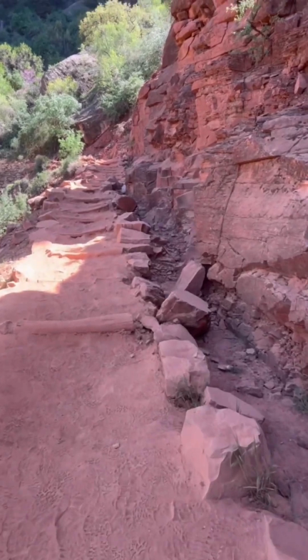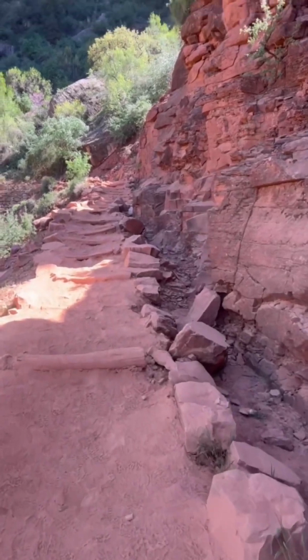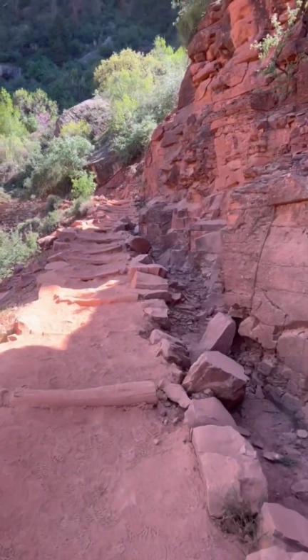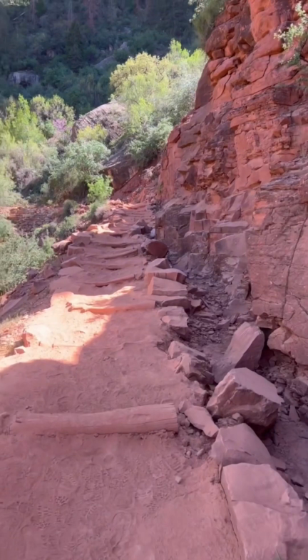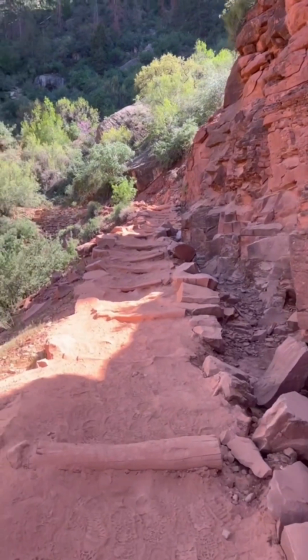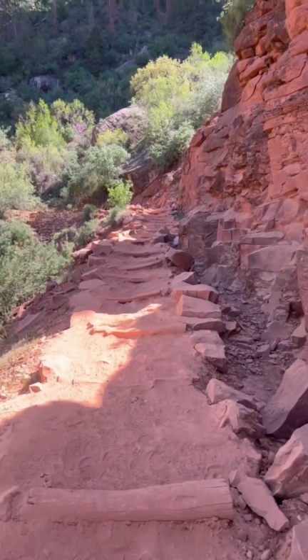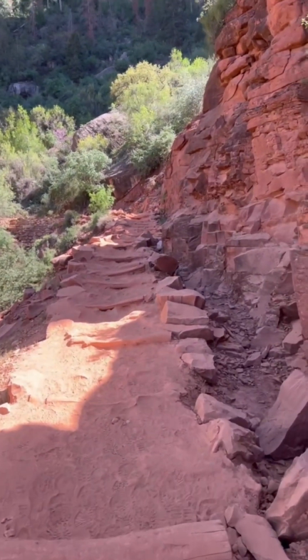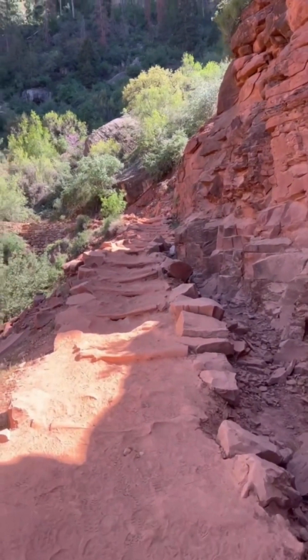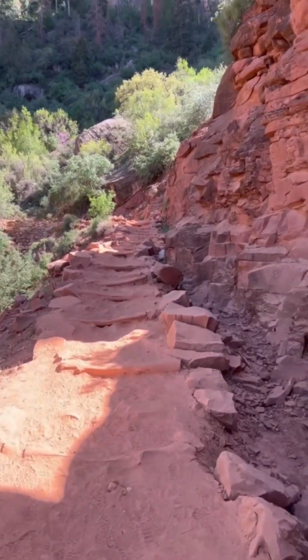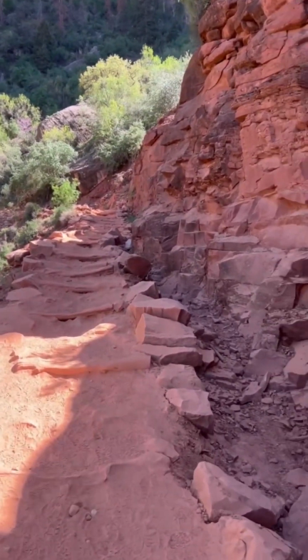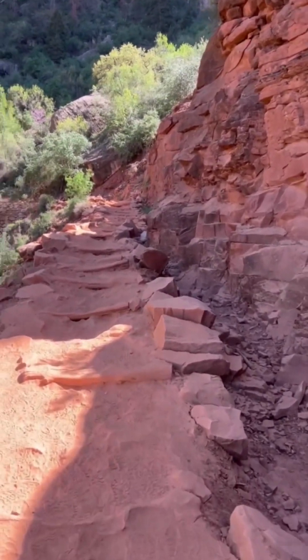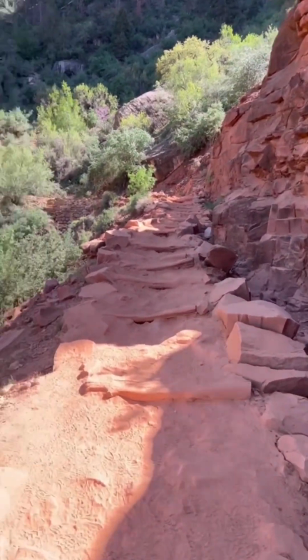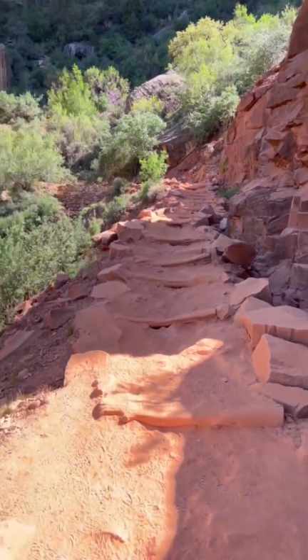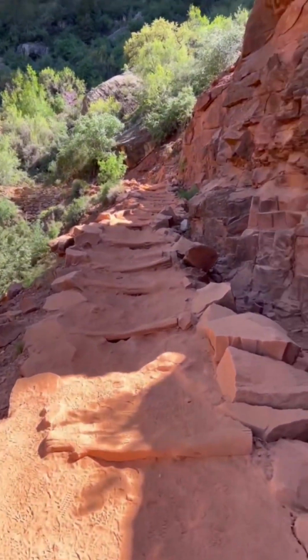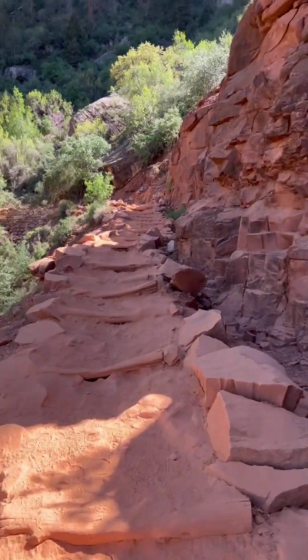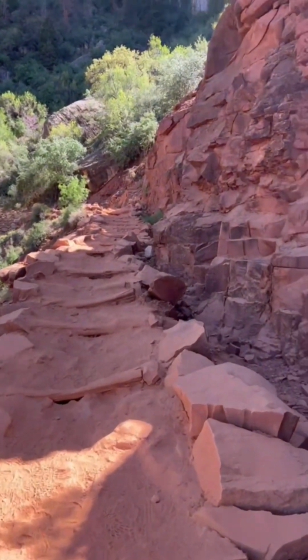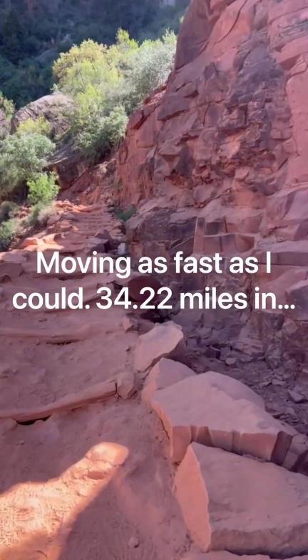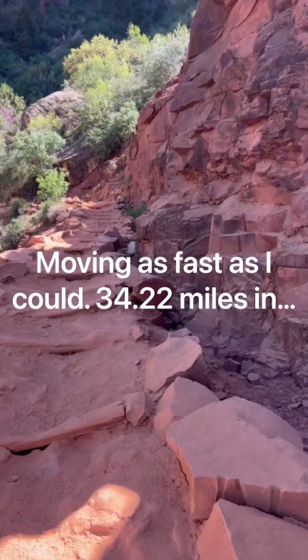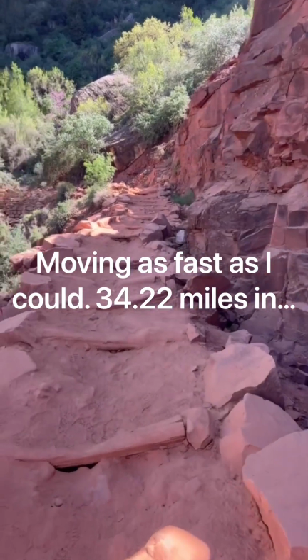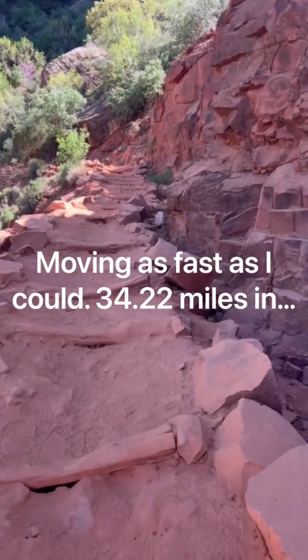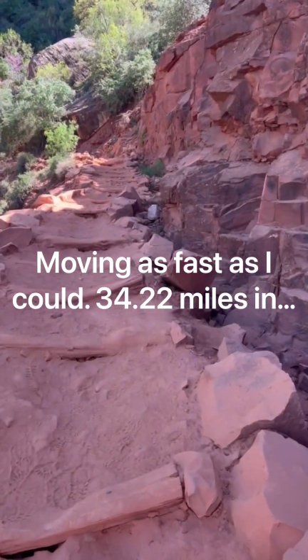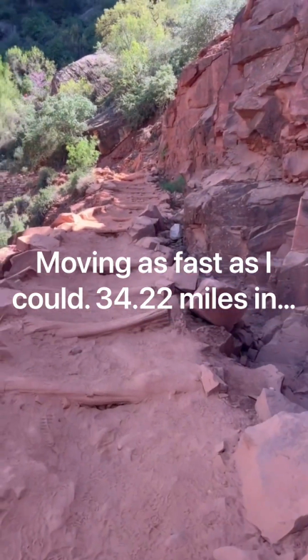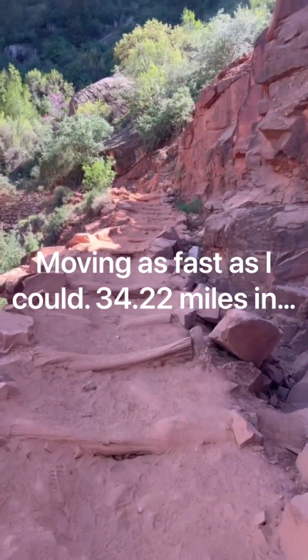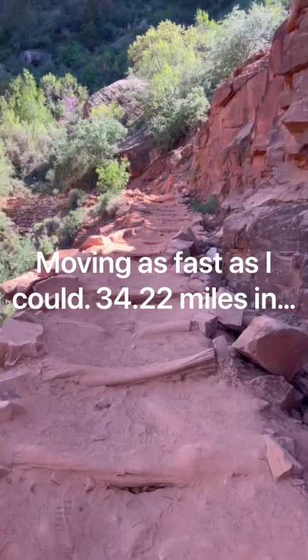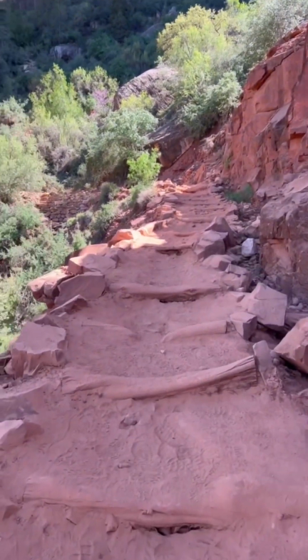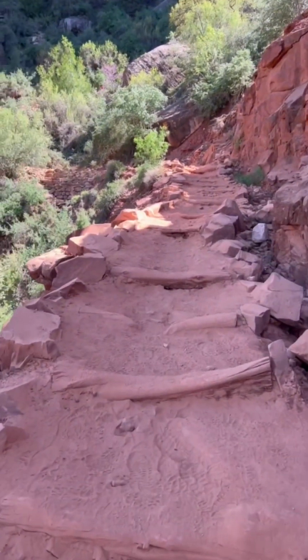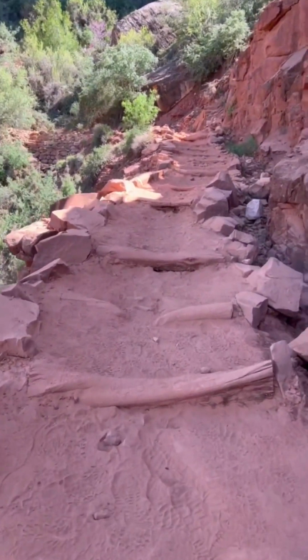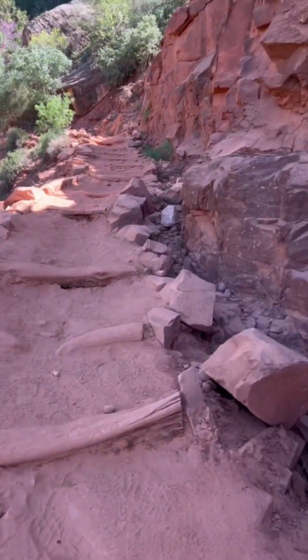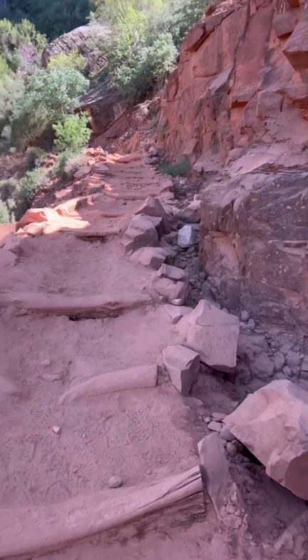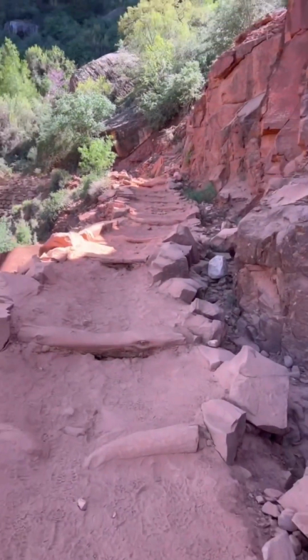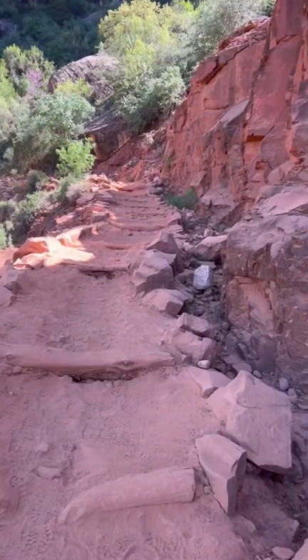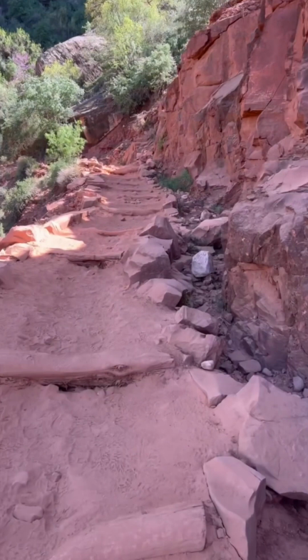Got to document what the last 5 miles has been like. Pretty slow, struggling. 34:22.